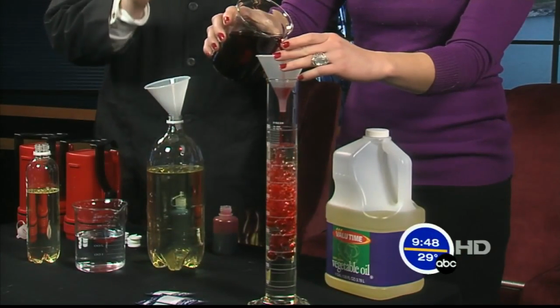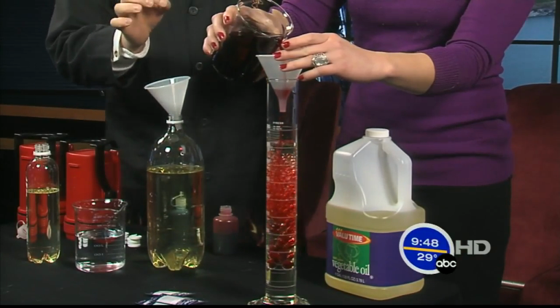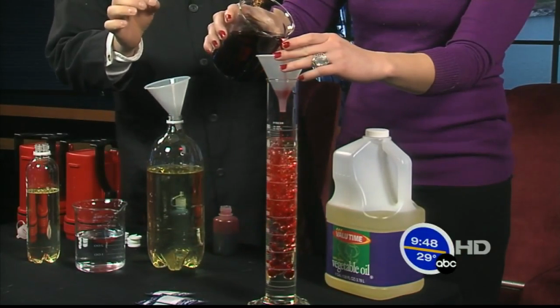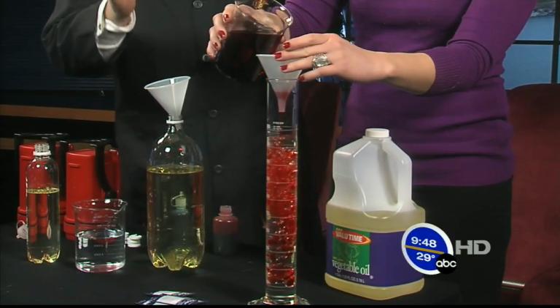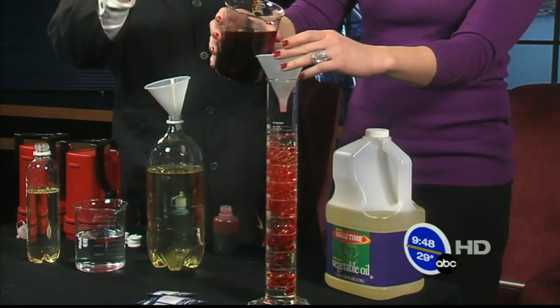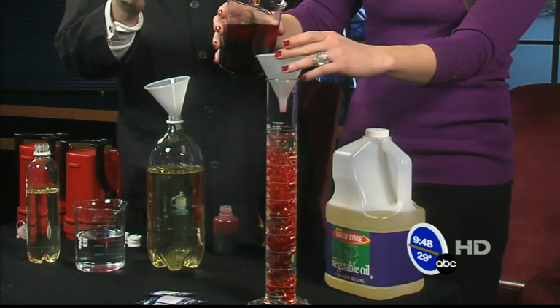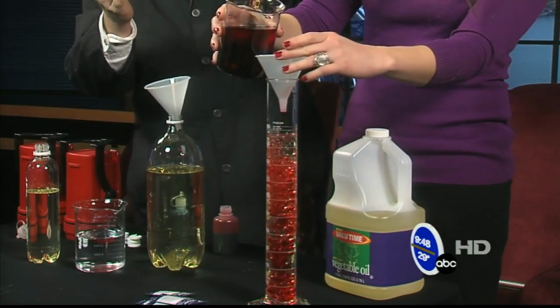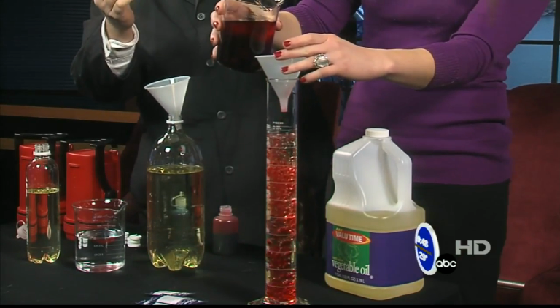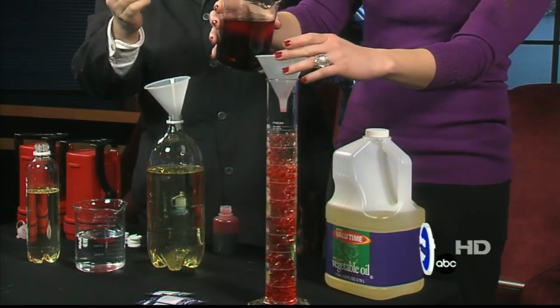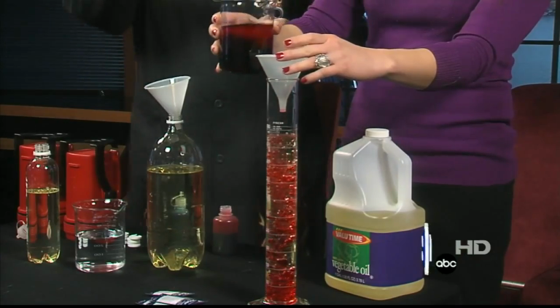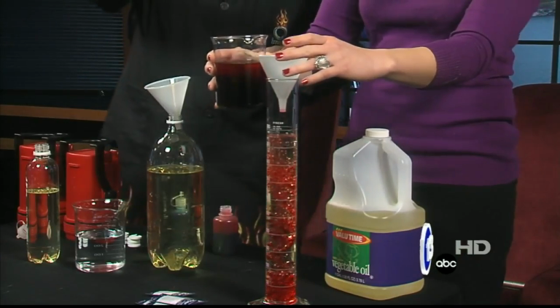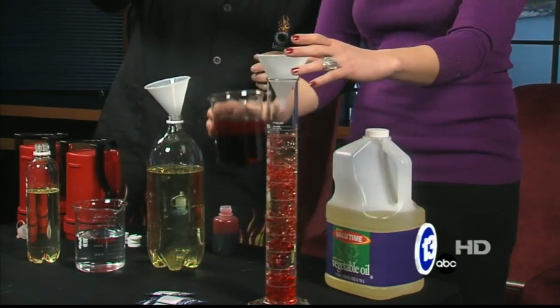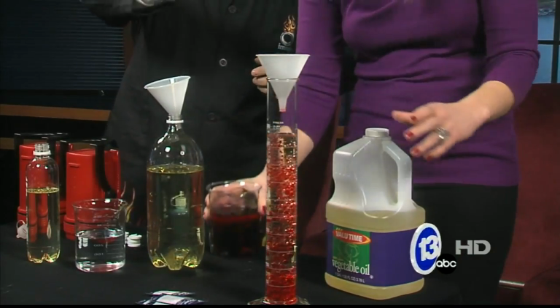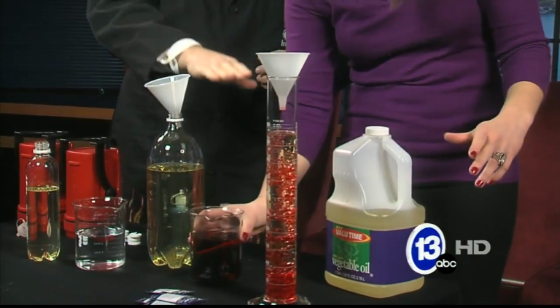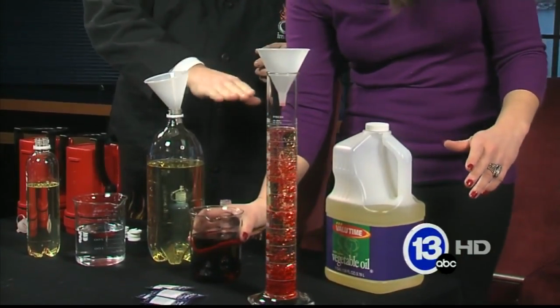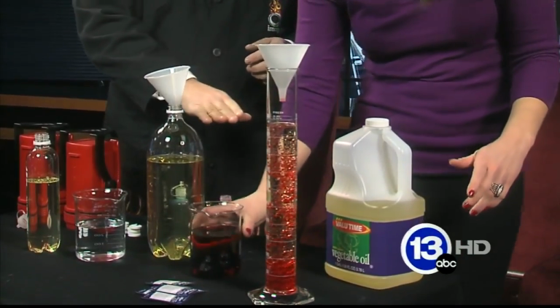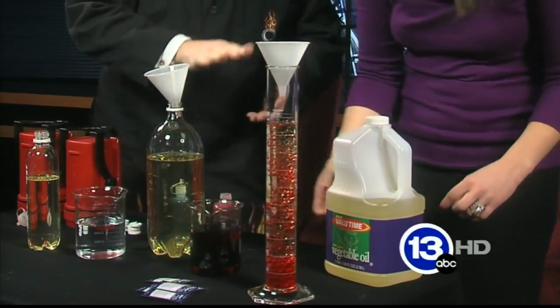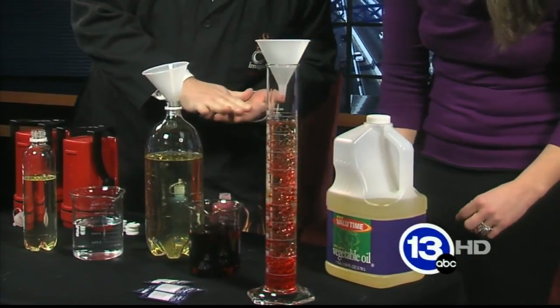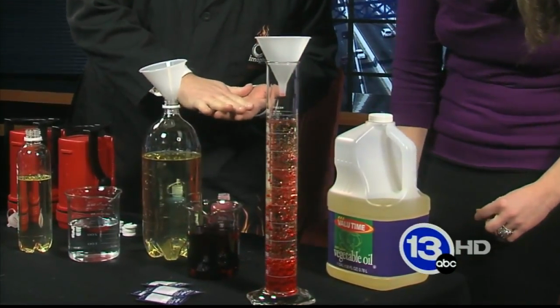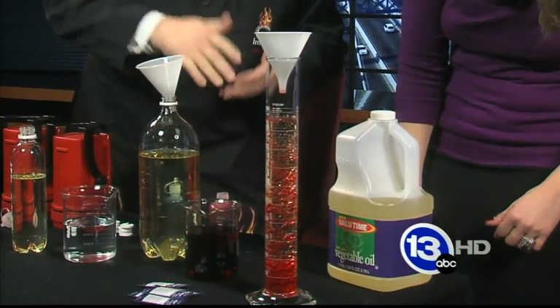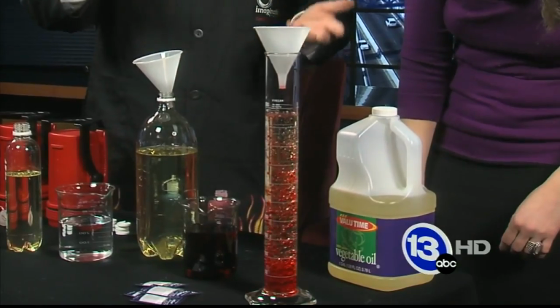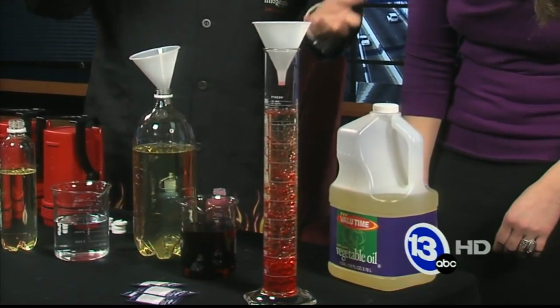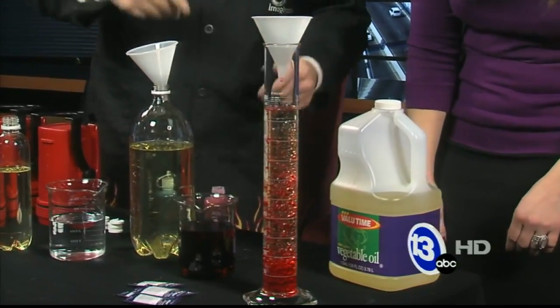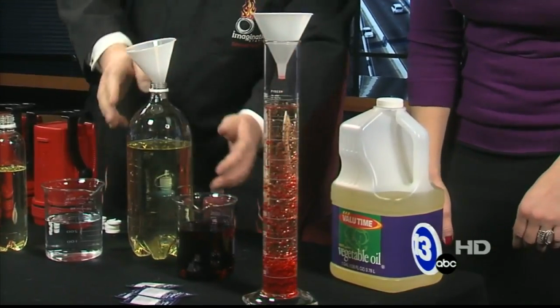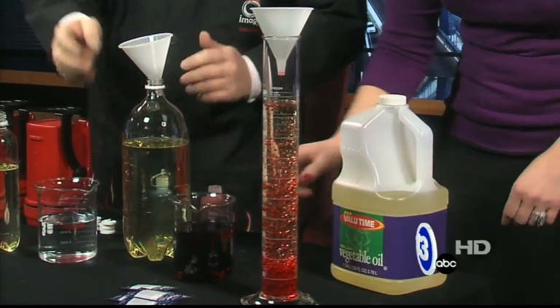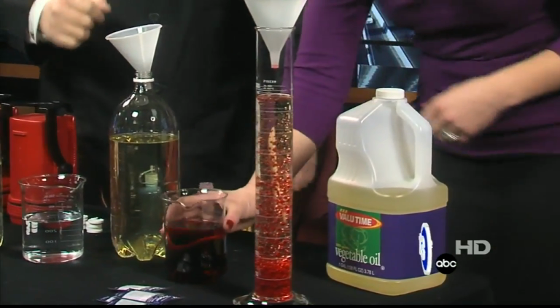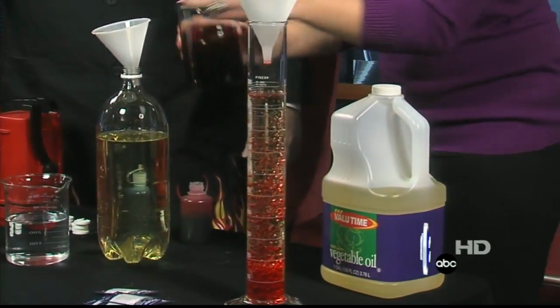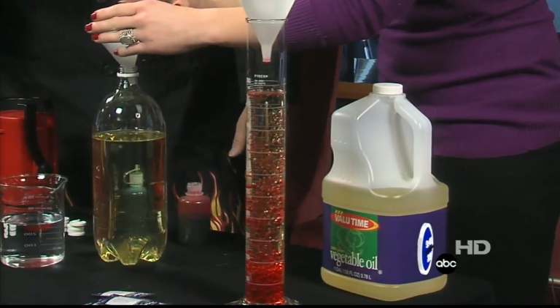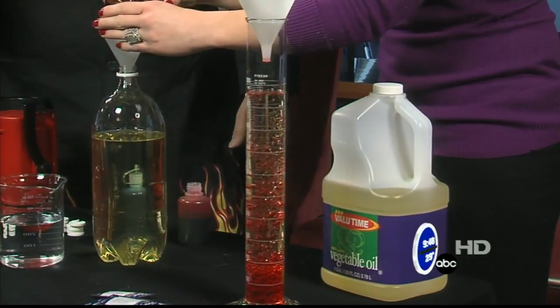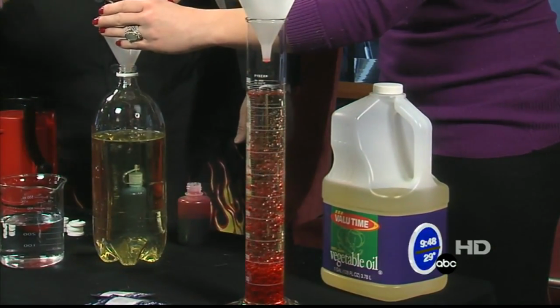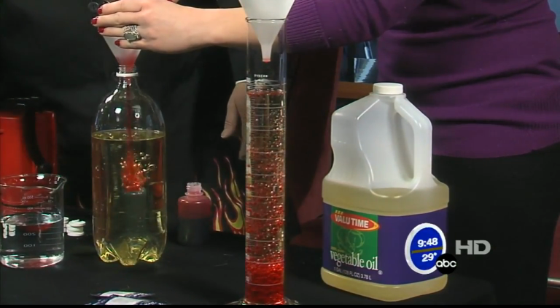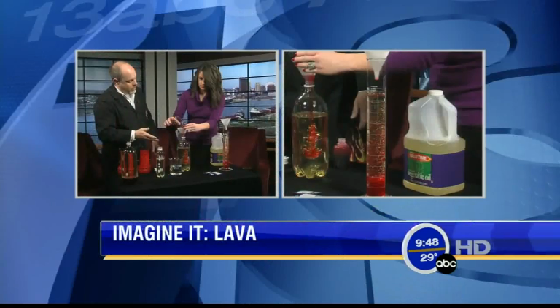The cool physics here that's happening is that you can see the water is flowing down and sinking to the bottom — it's more dense than the oil. Or conversely, the oil is less dense than the water.